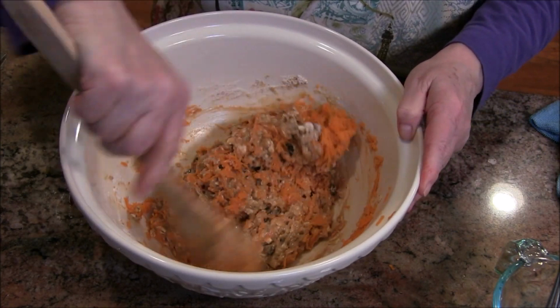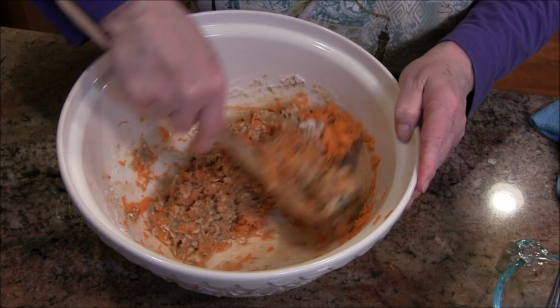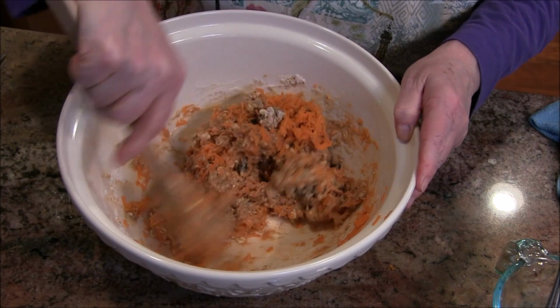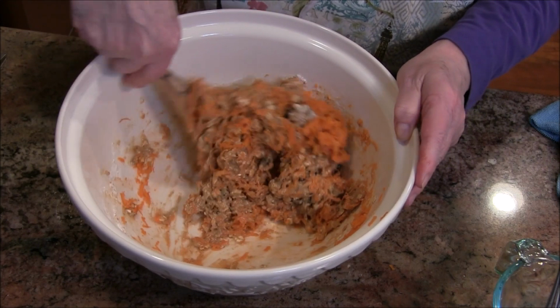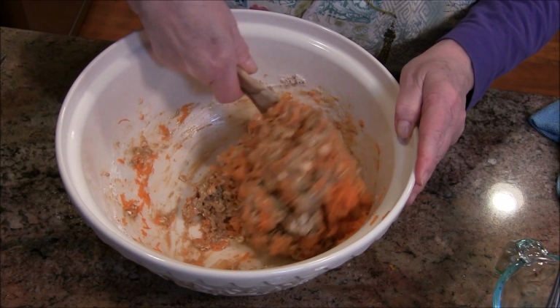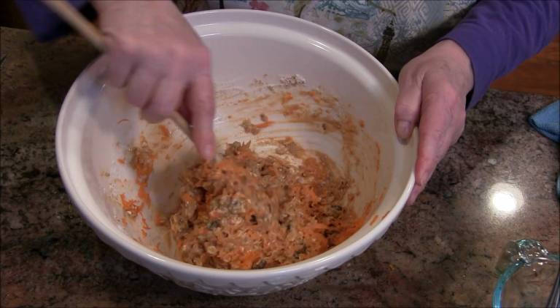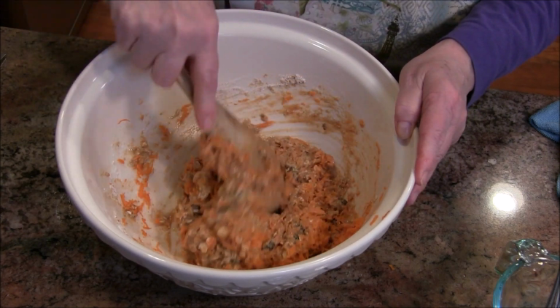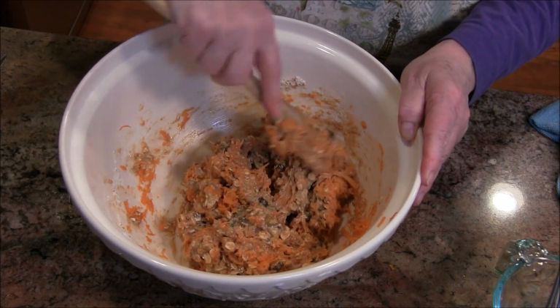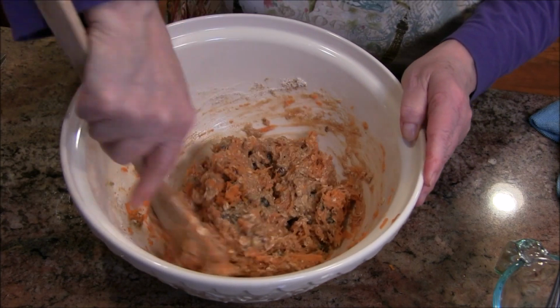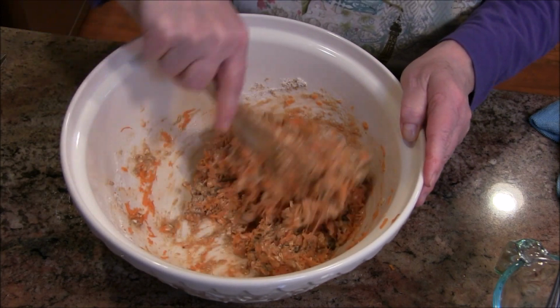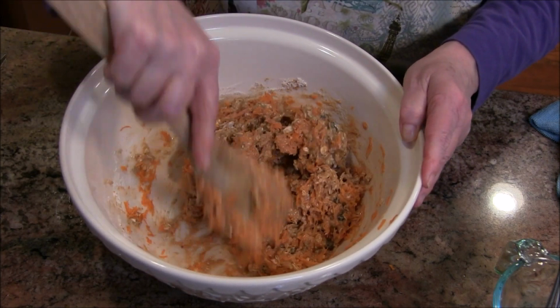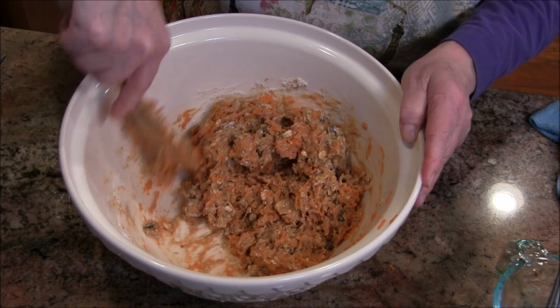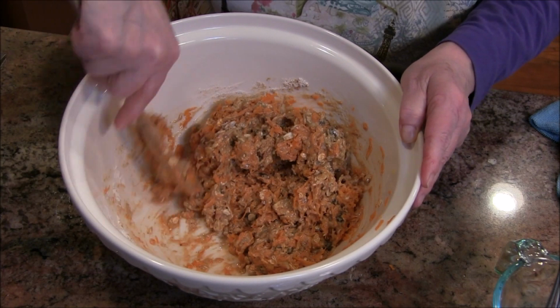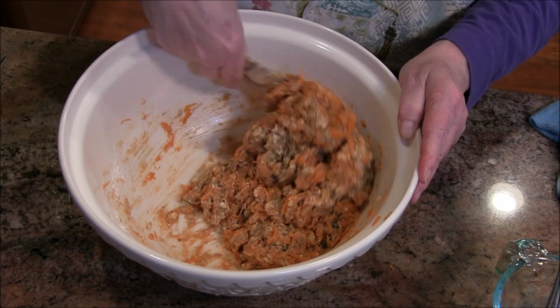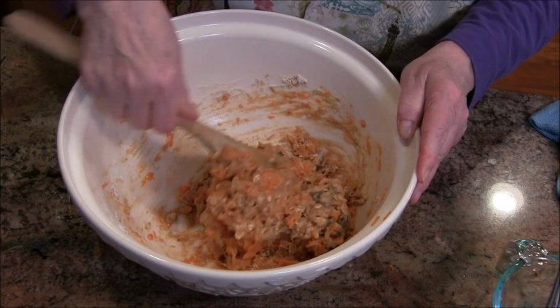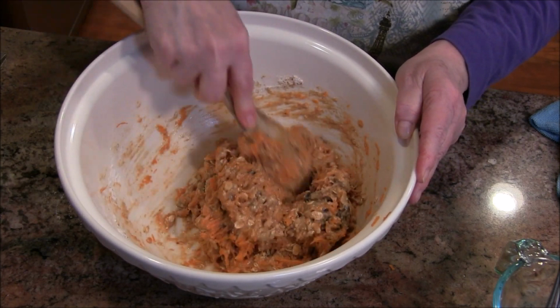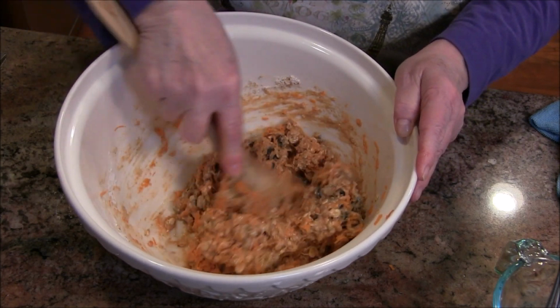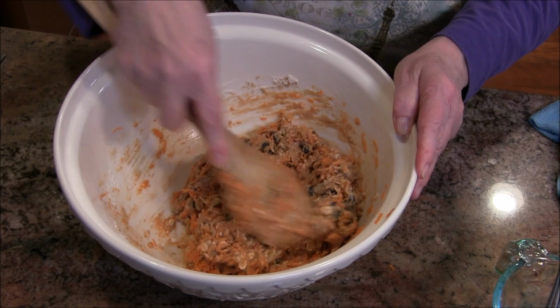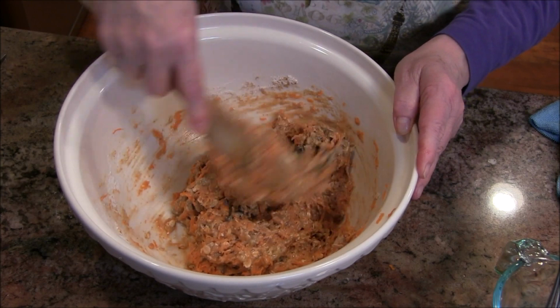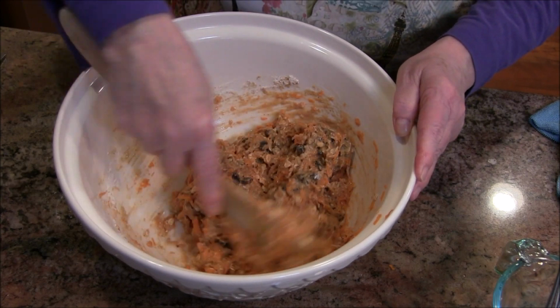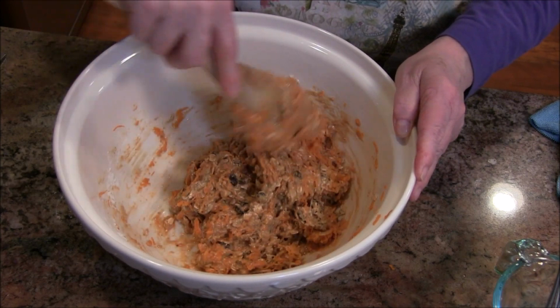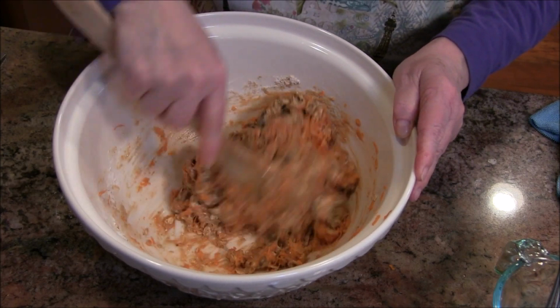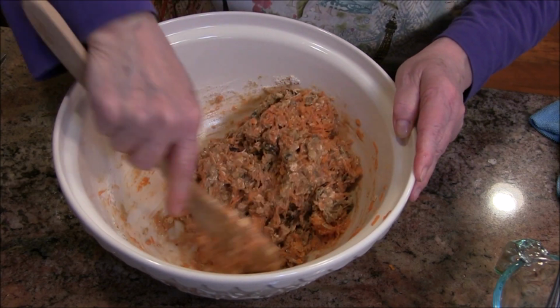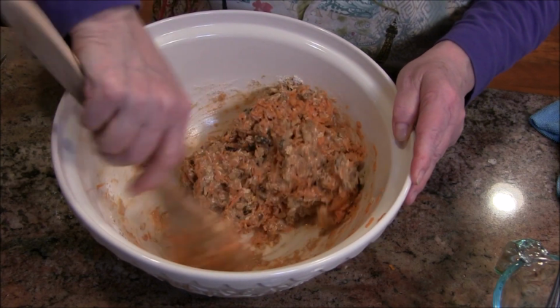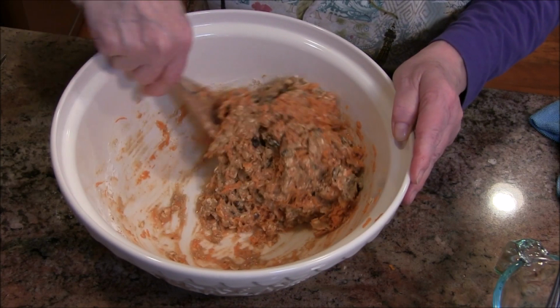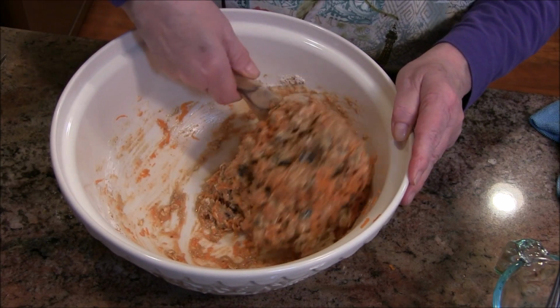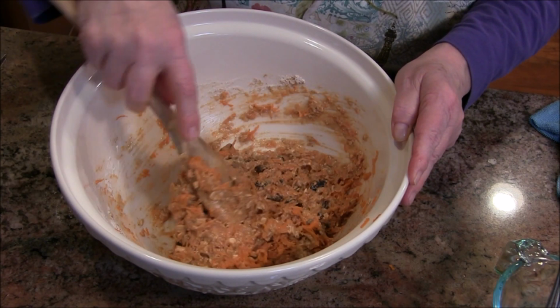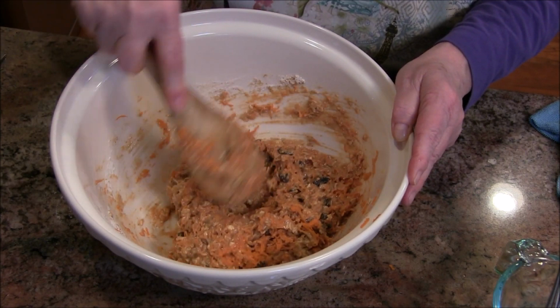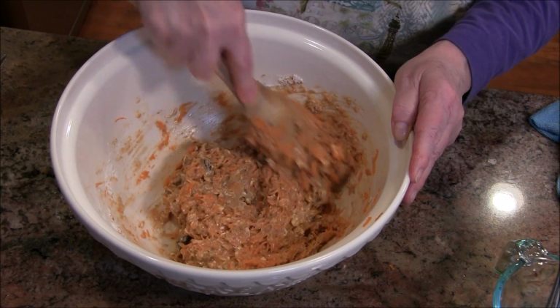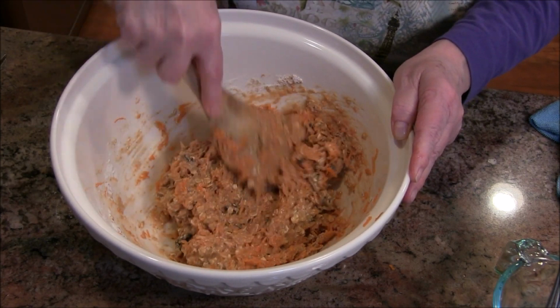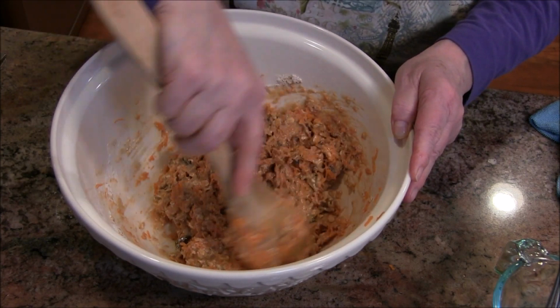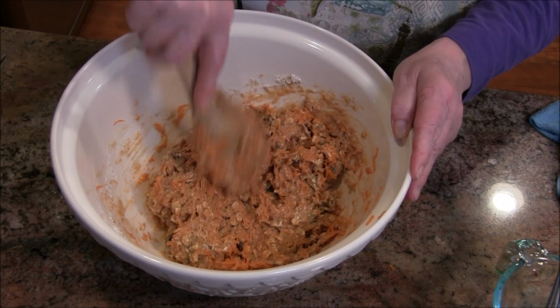A planer would take you forever to grate them, and it makes them too fine. When you're doing a quick bread, you don't want to beat it like a cake — you just want to get everything well mixed in.